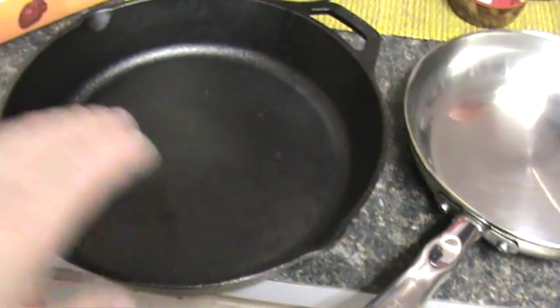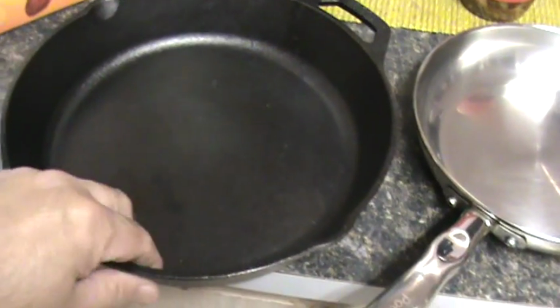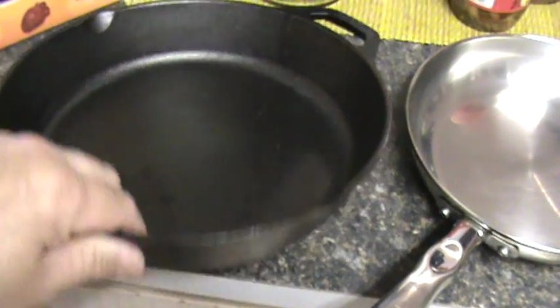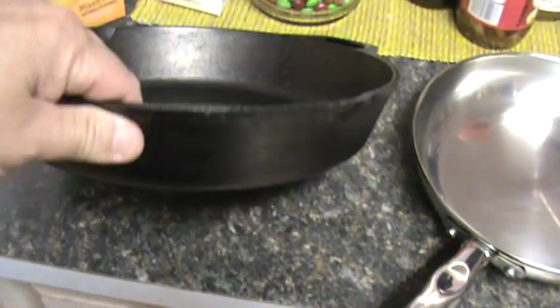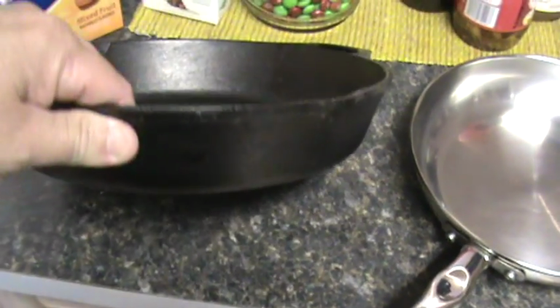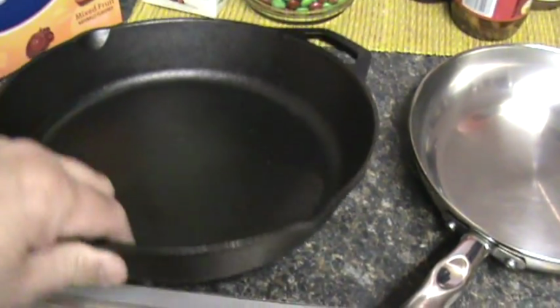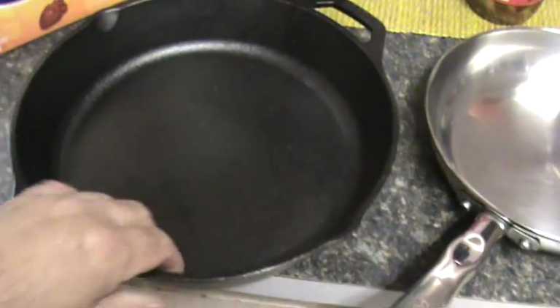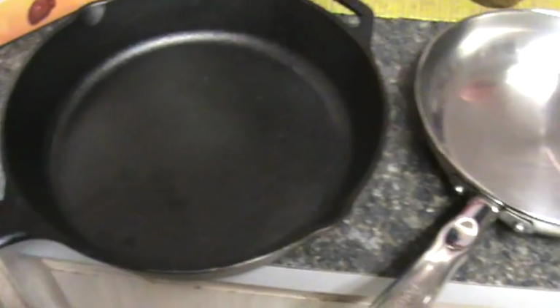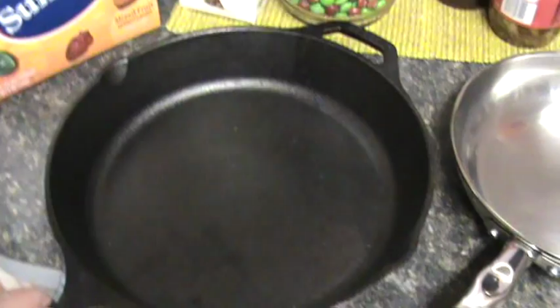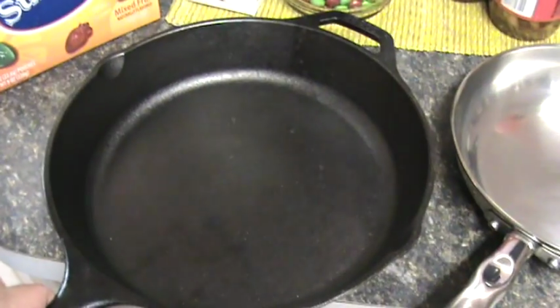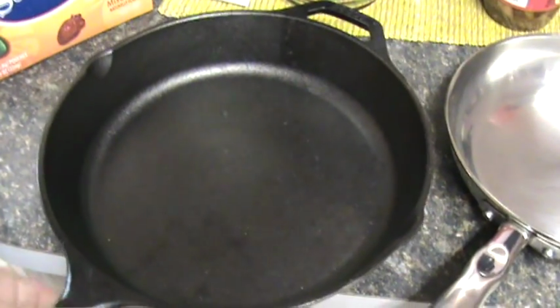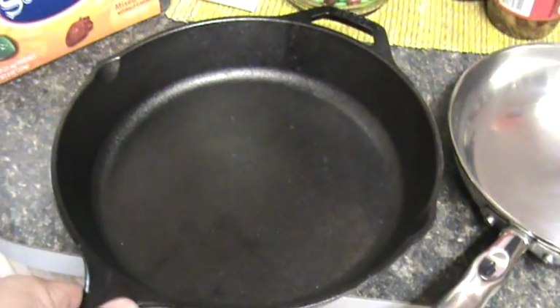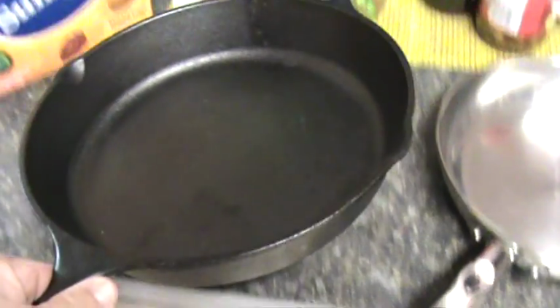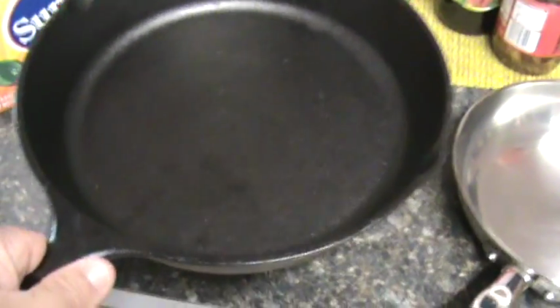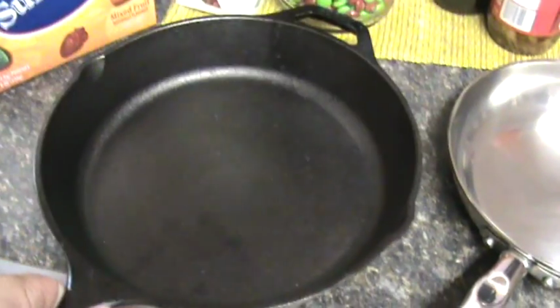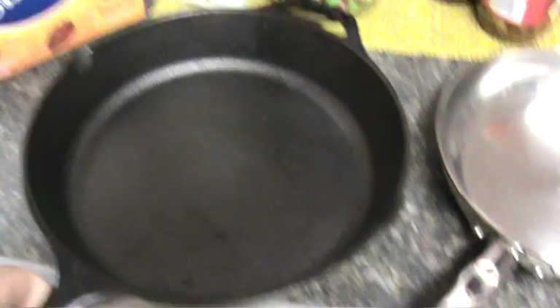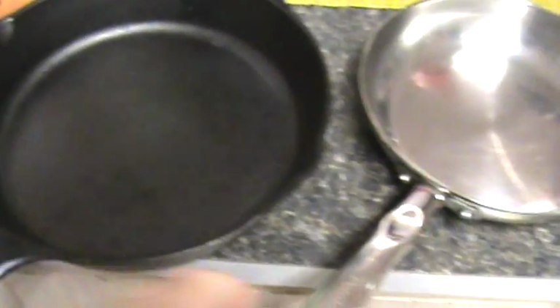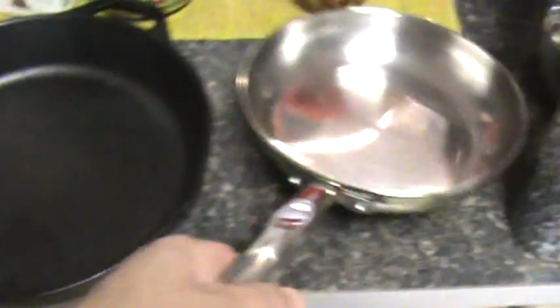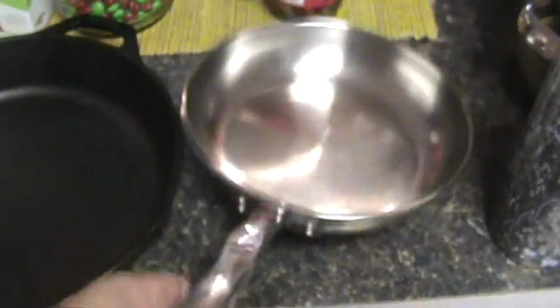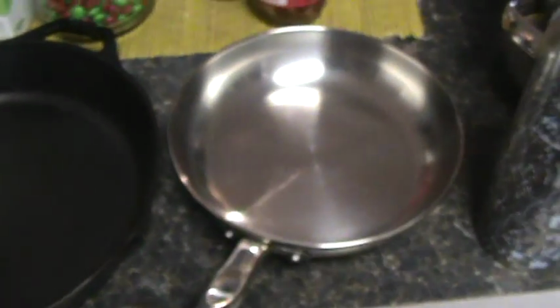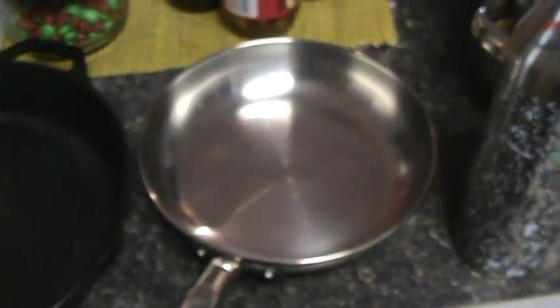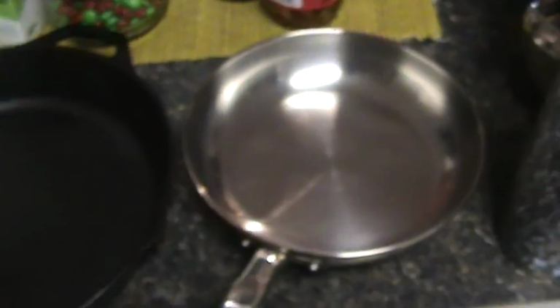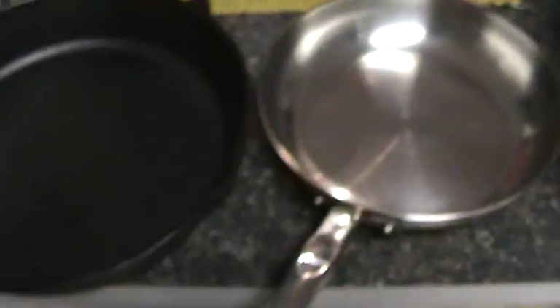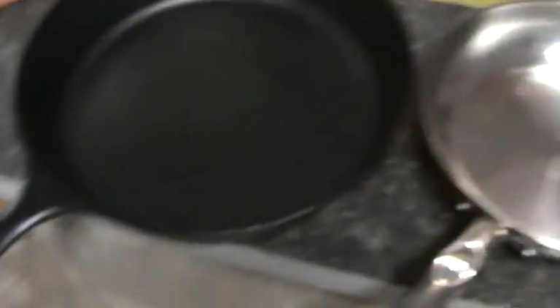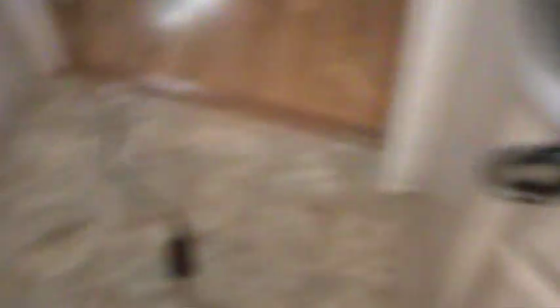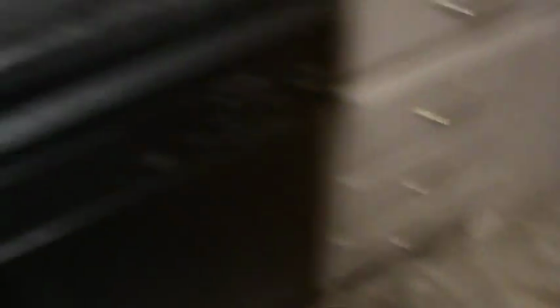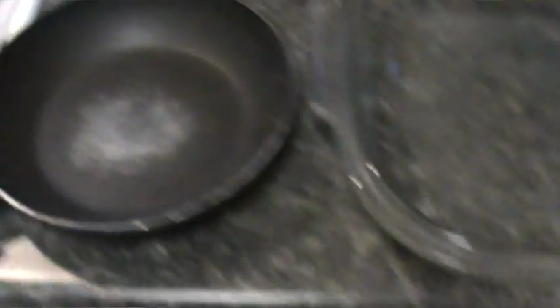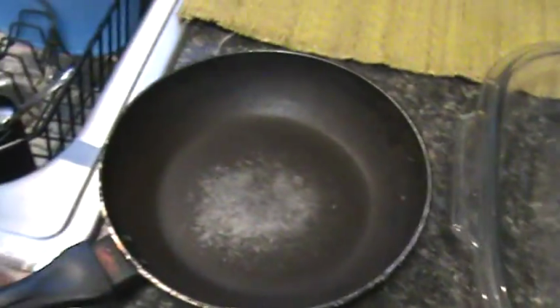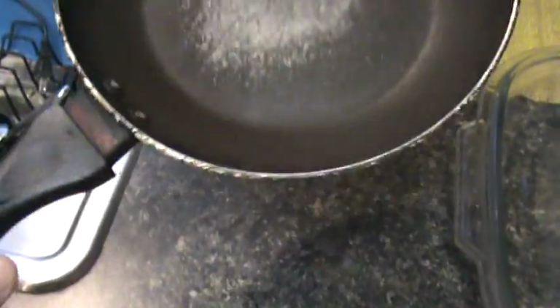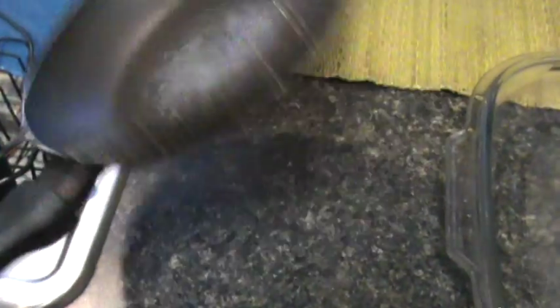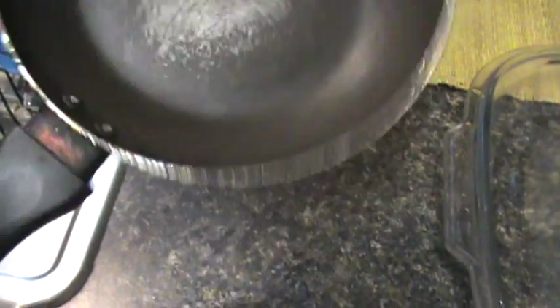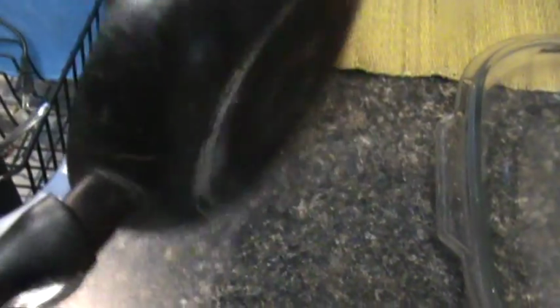Cast iron has been used for hundreds of years. The only reason people don't like using it today is because it's so heavy — these nonstick pans are really, really light.